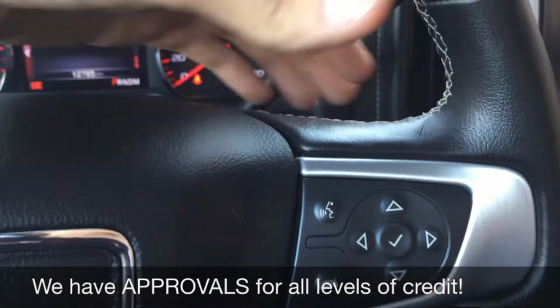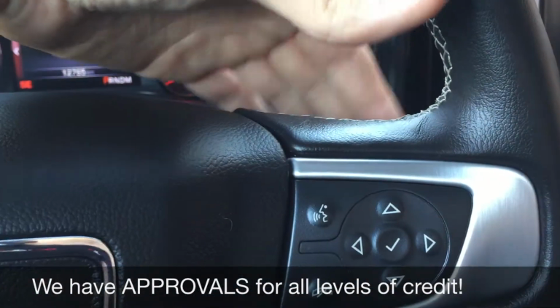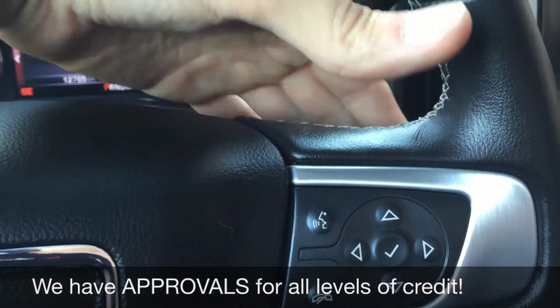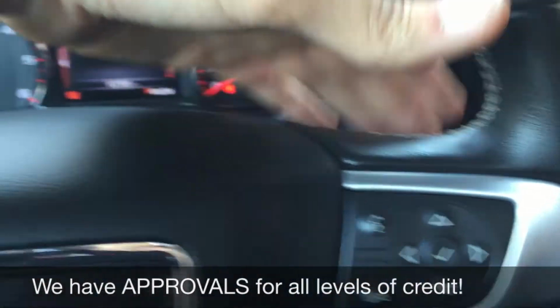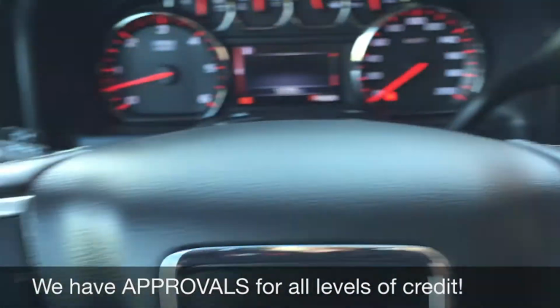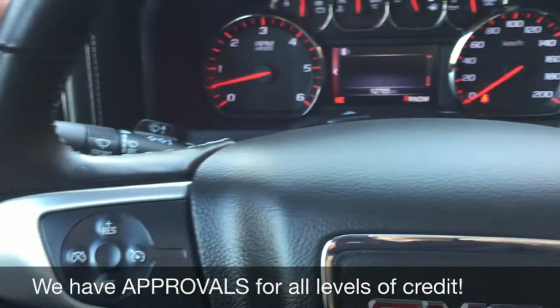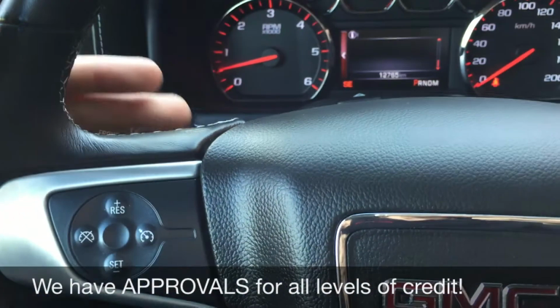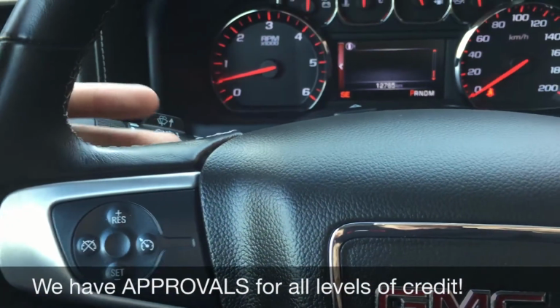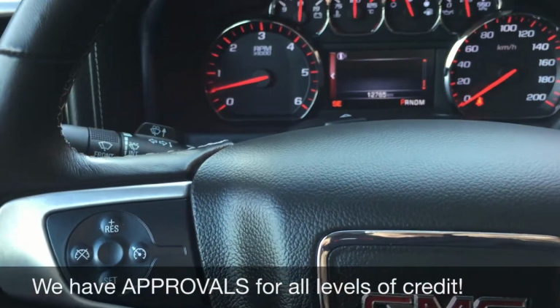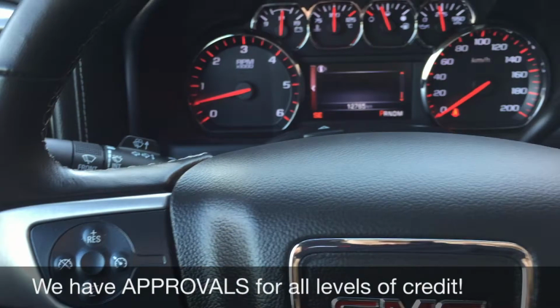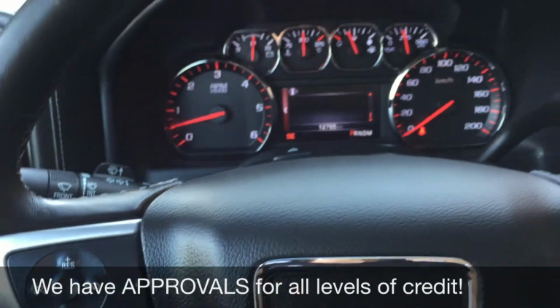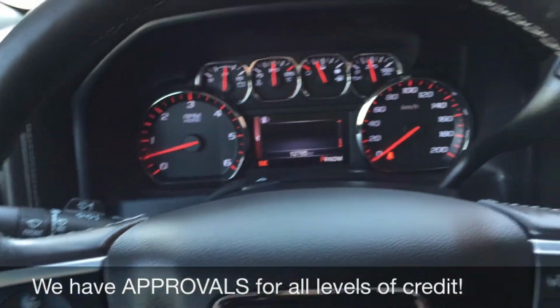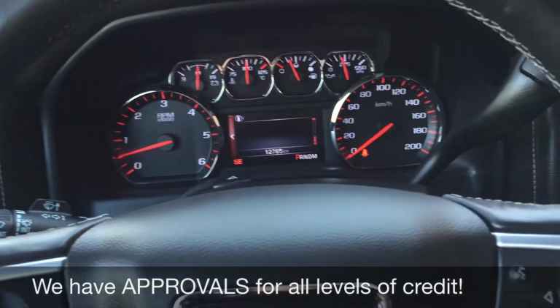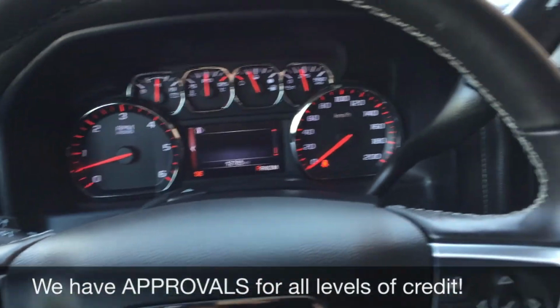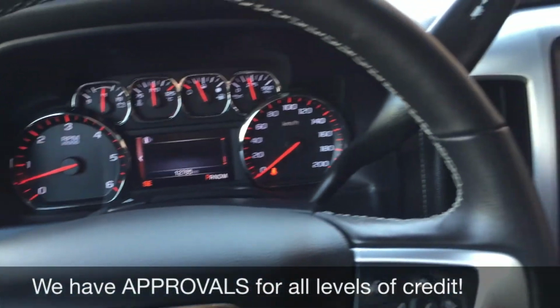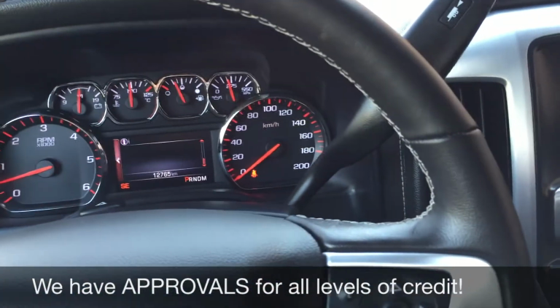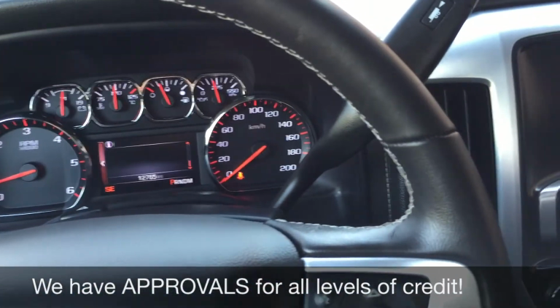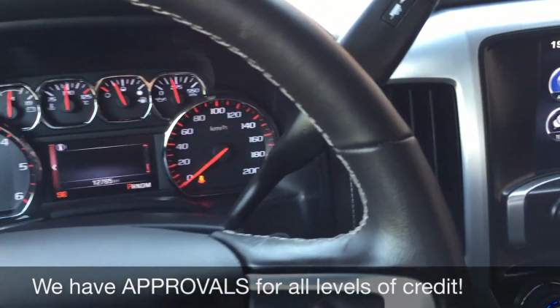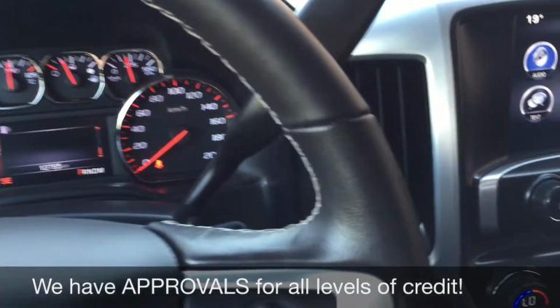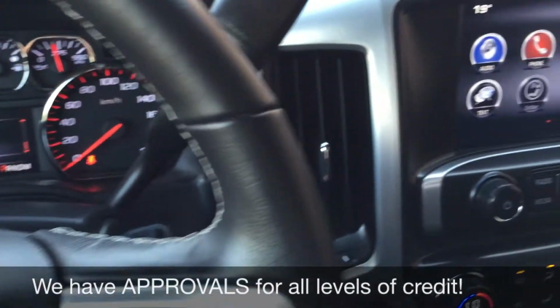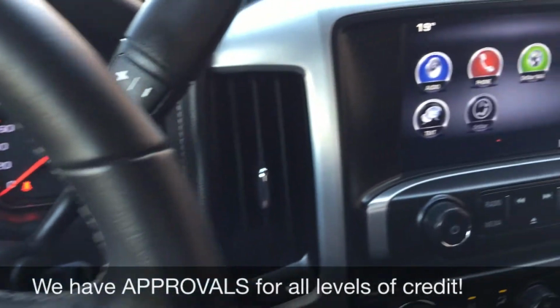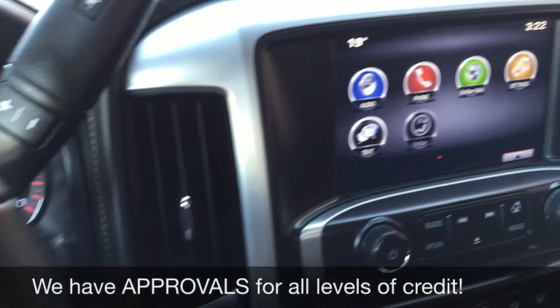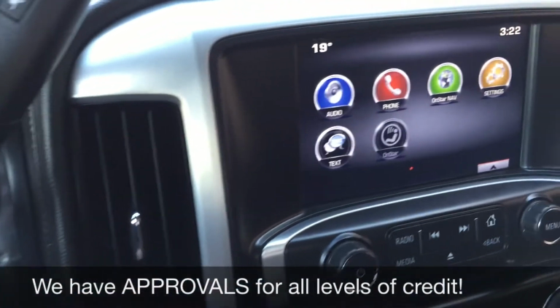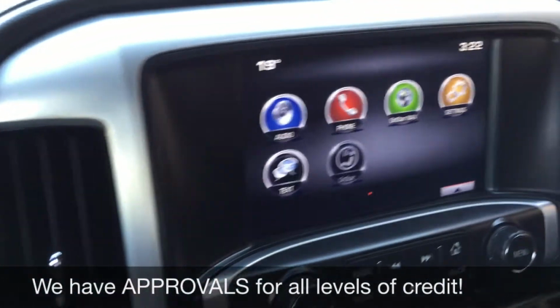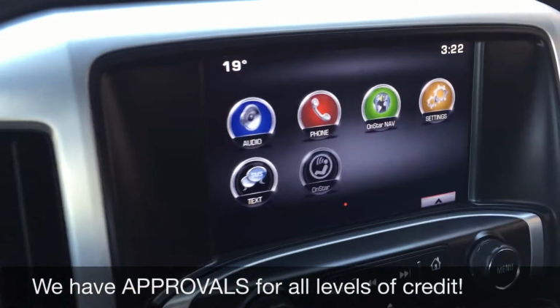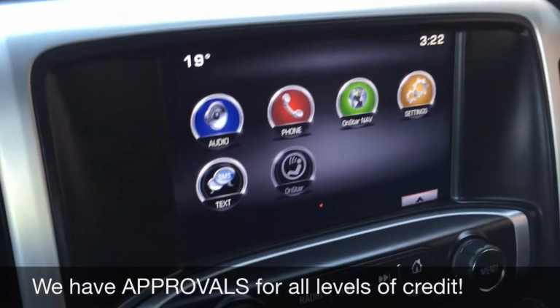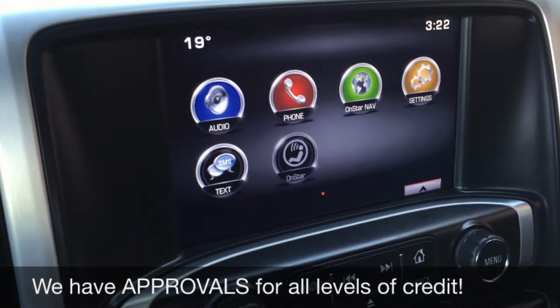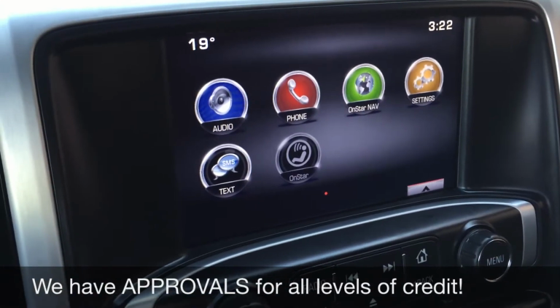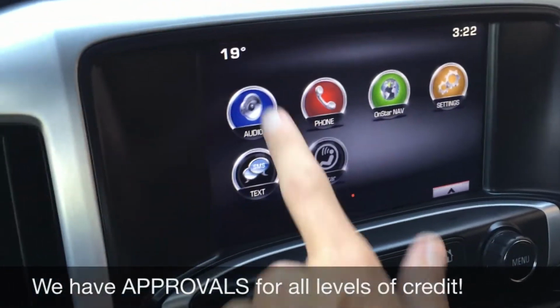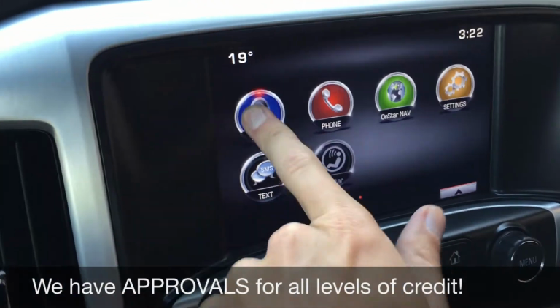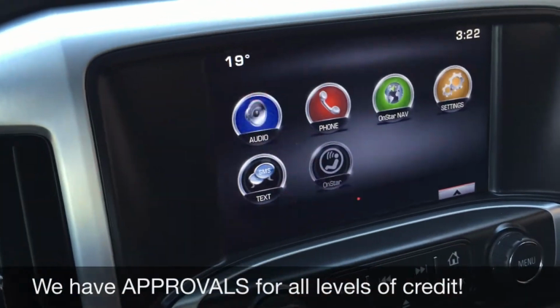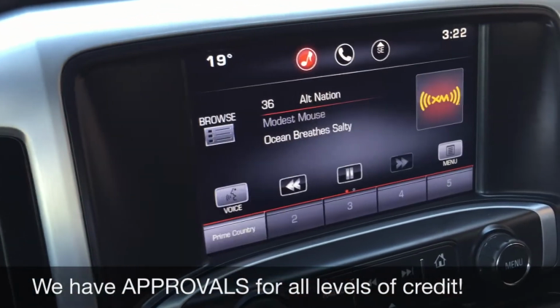Just behind the steering wheel here are buttons for the volume and tuner so you can change the song, radio, and the volume. Going over to the center console, we got a big touchscreen for you so you can deal with your audio.